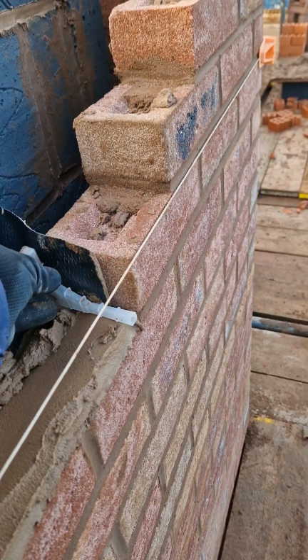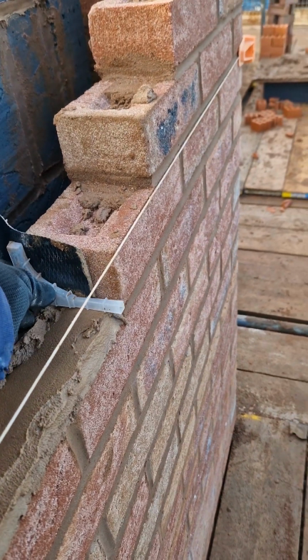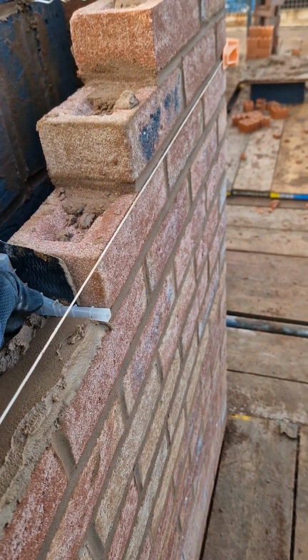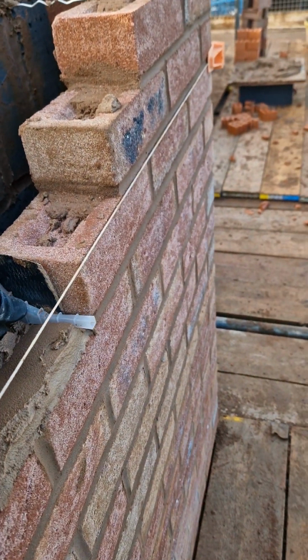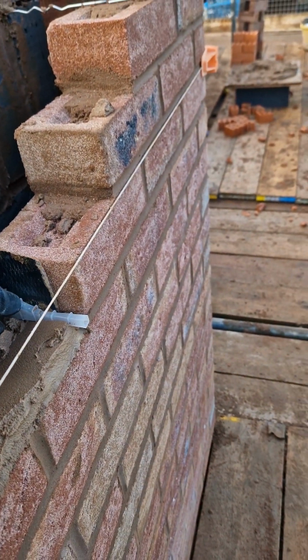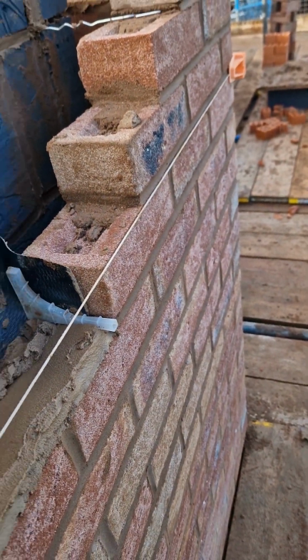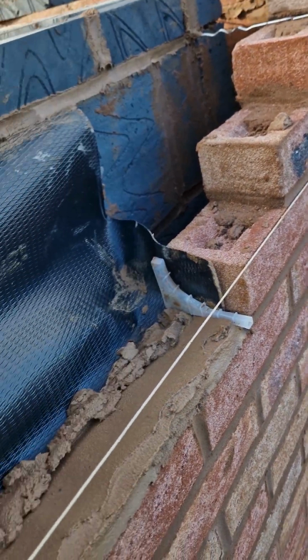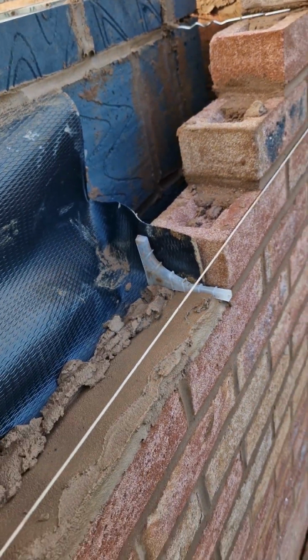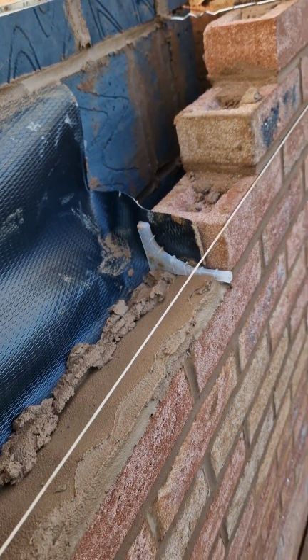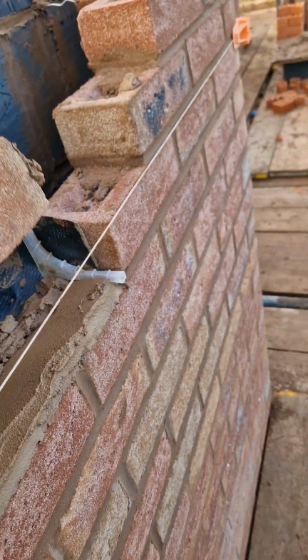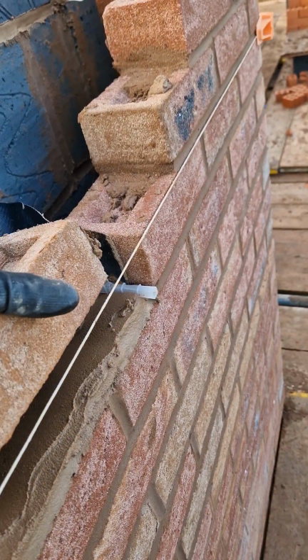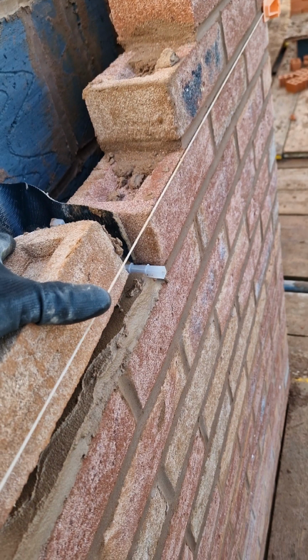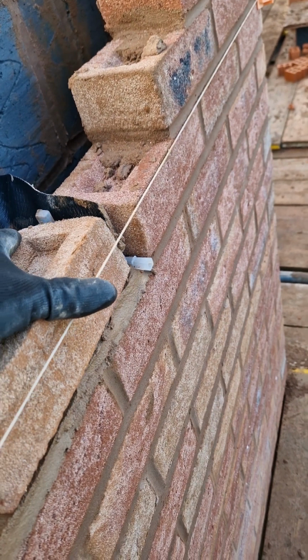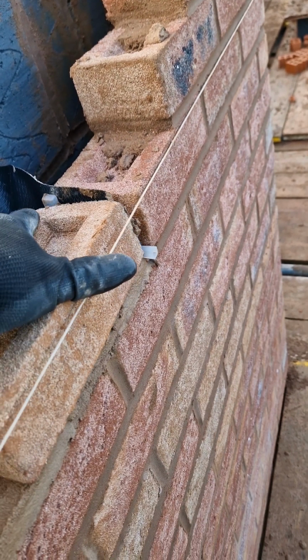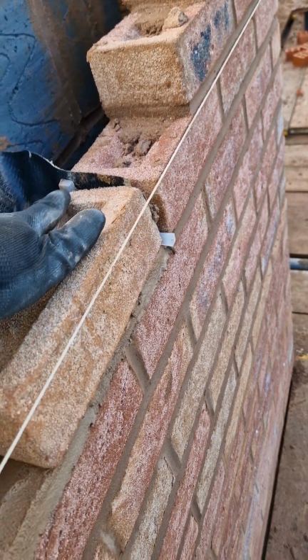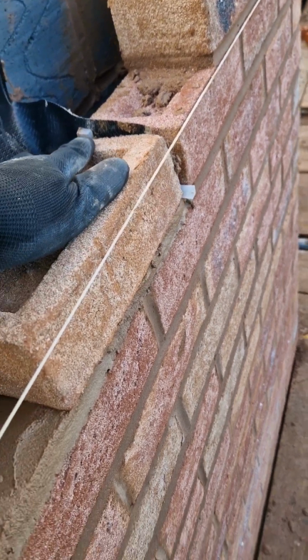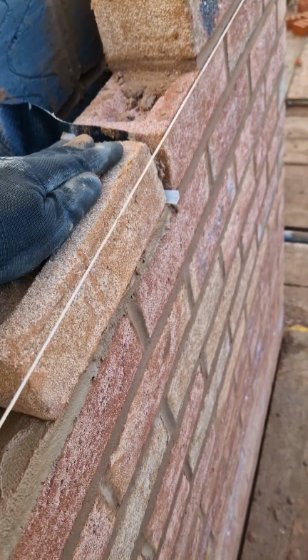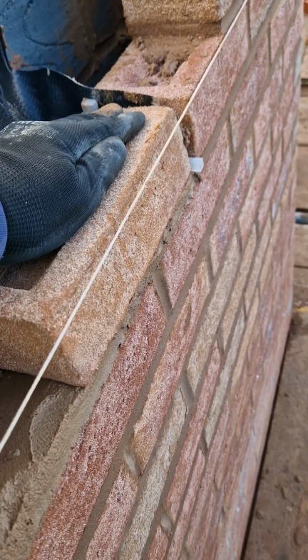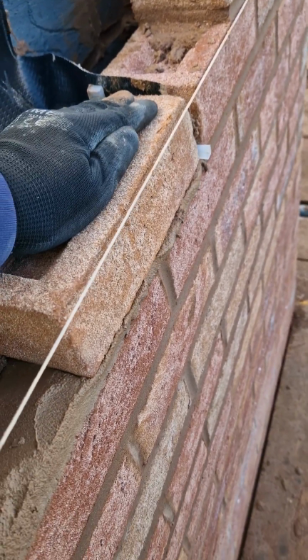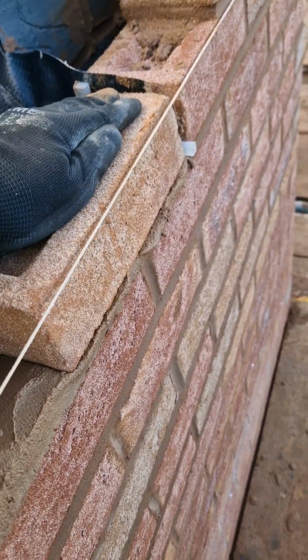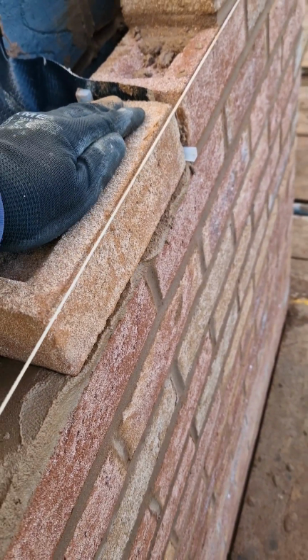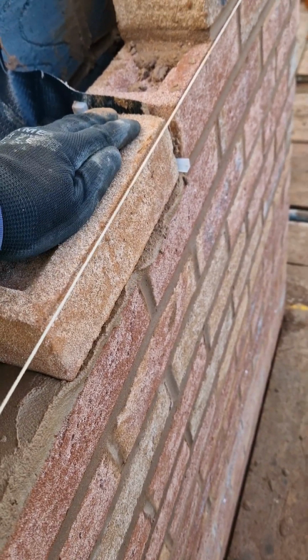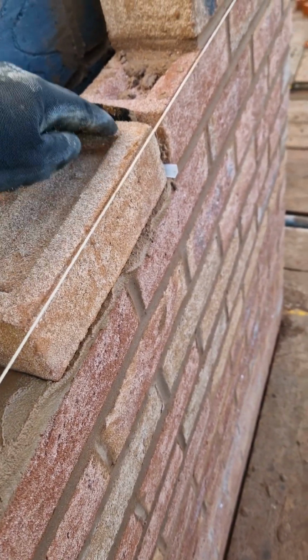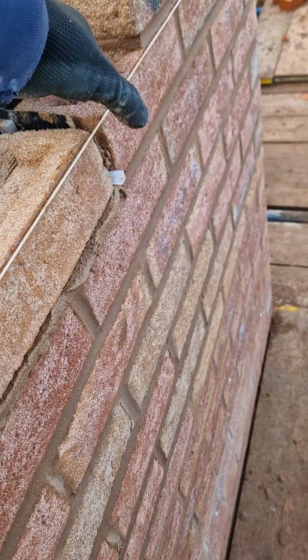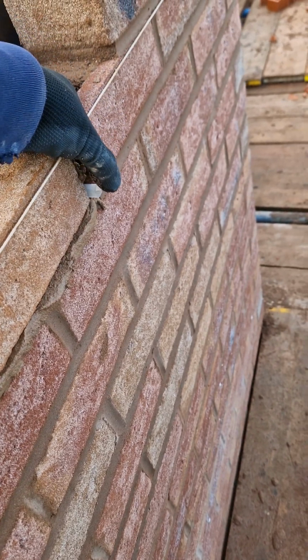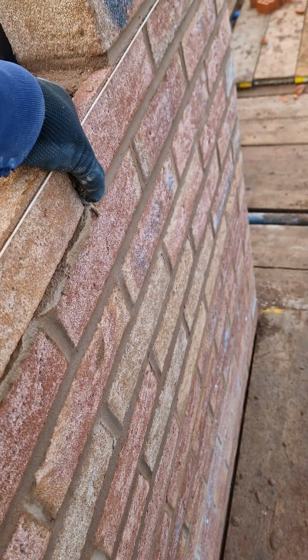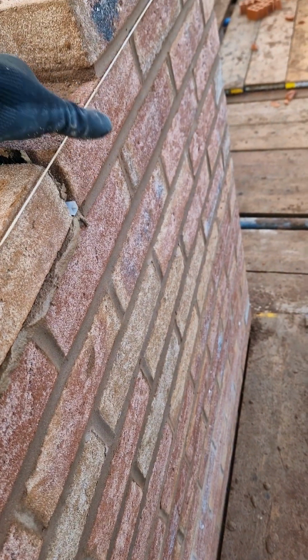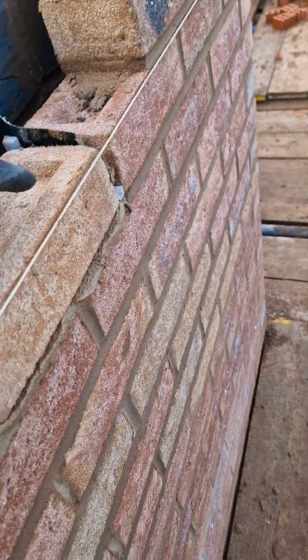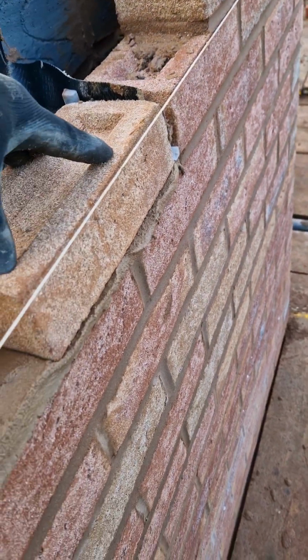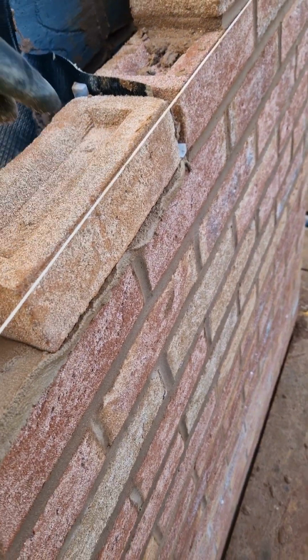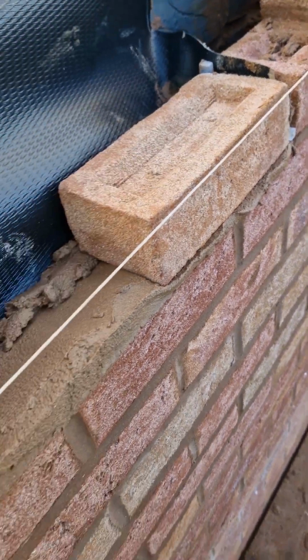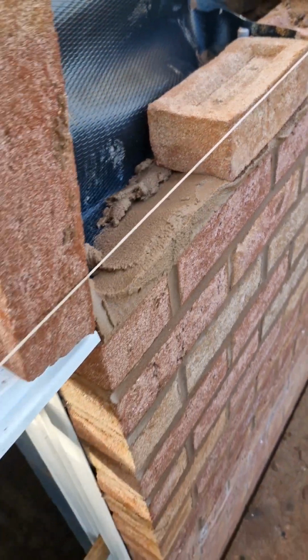You need to put your lintel on and then your tray over the top with wee poles as shown. You need to make sure the wee pole is flush to the face.